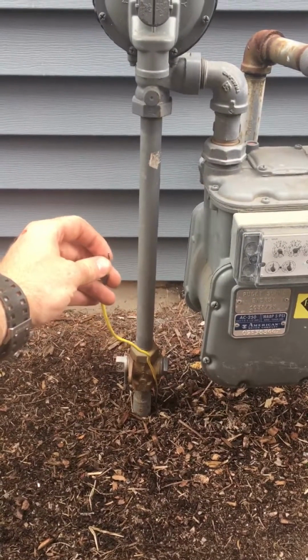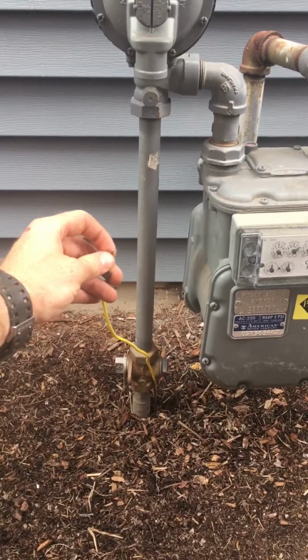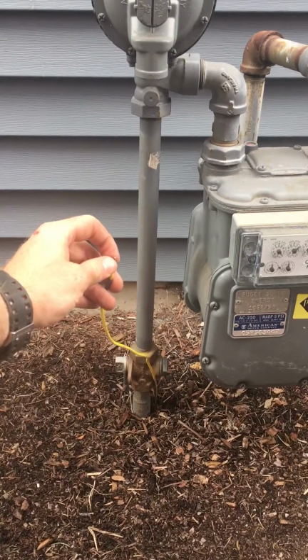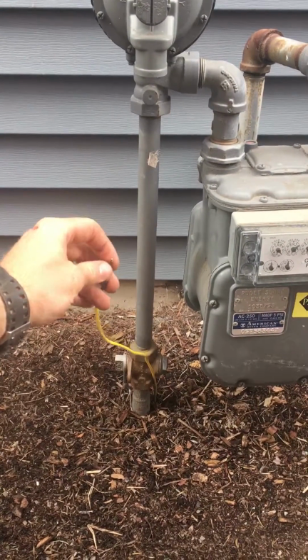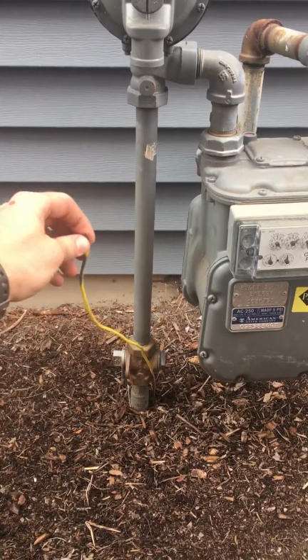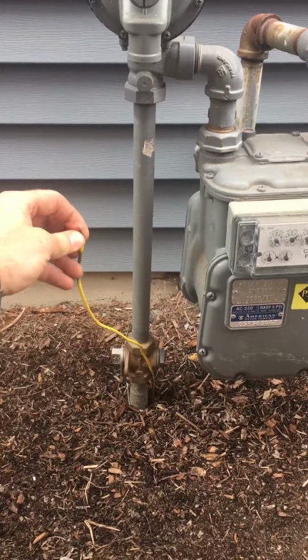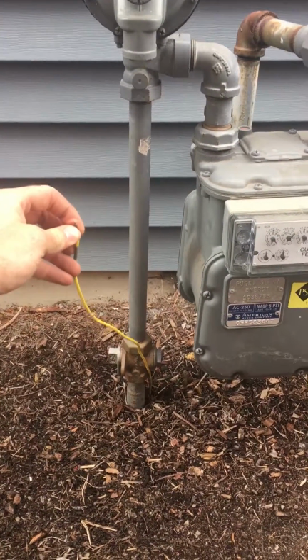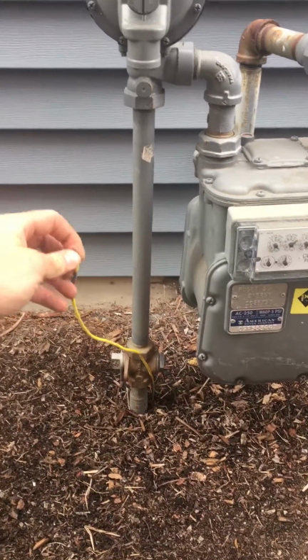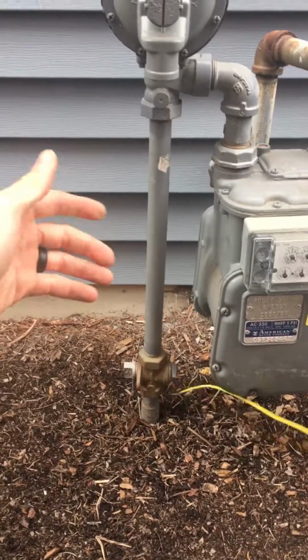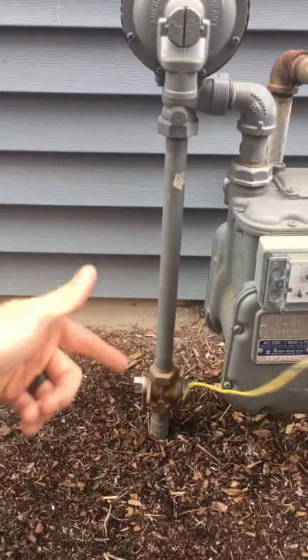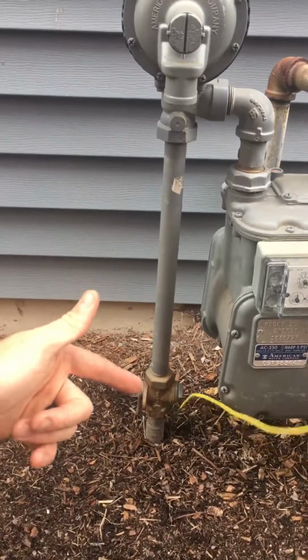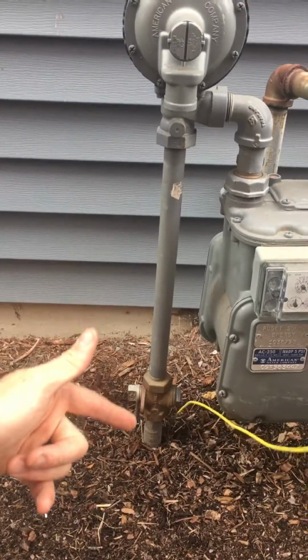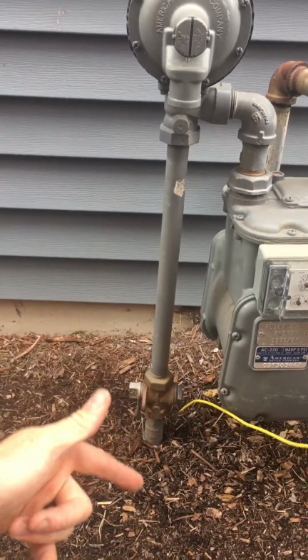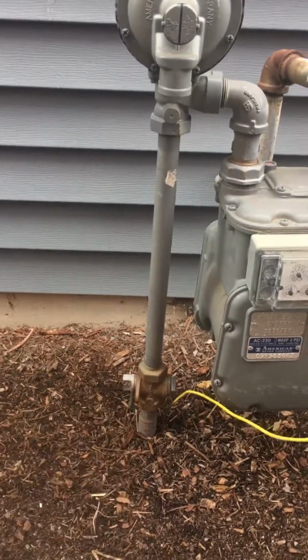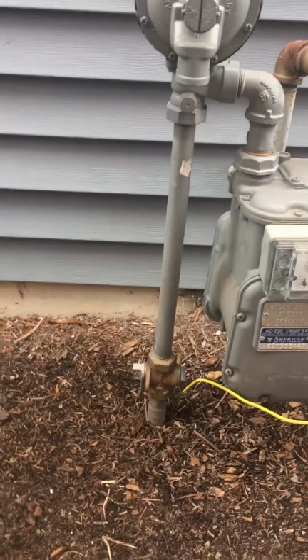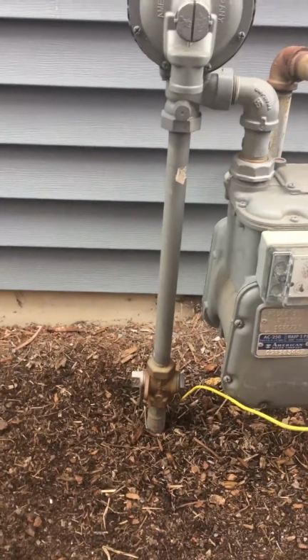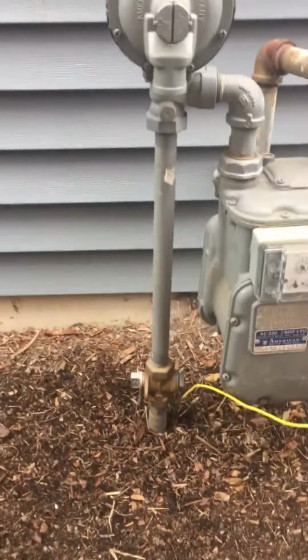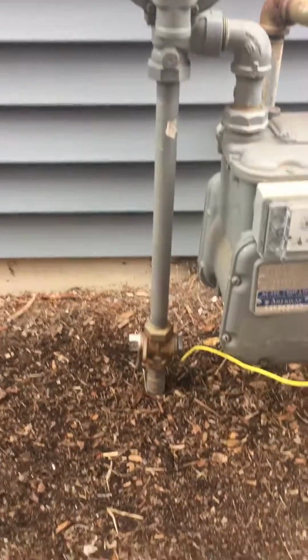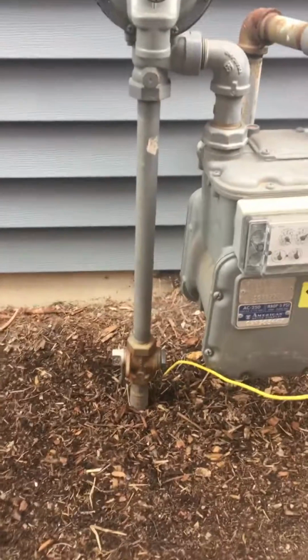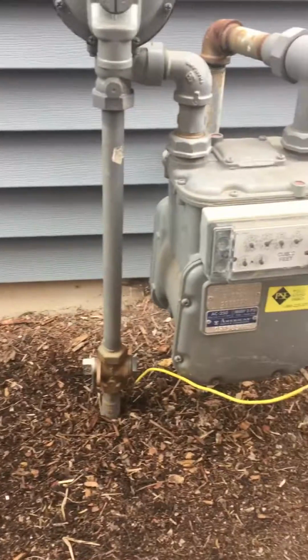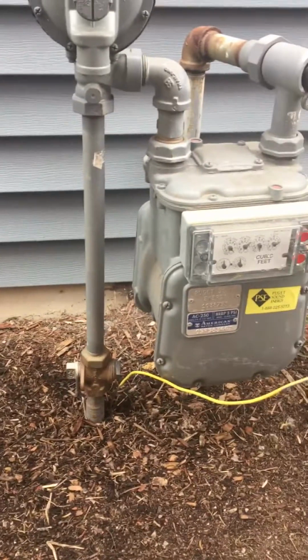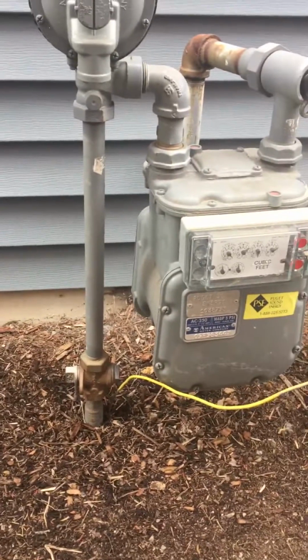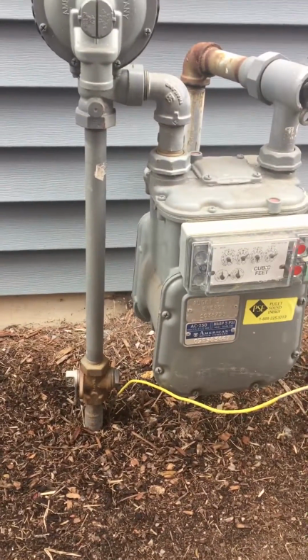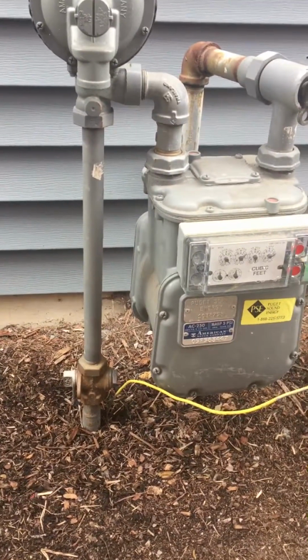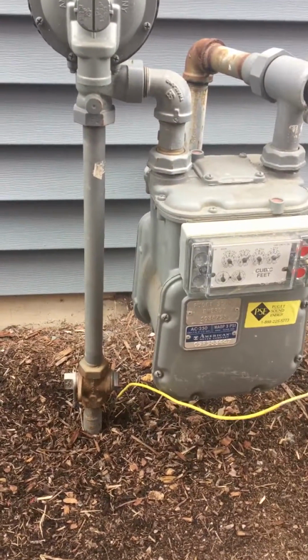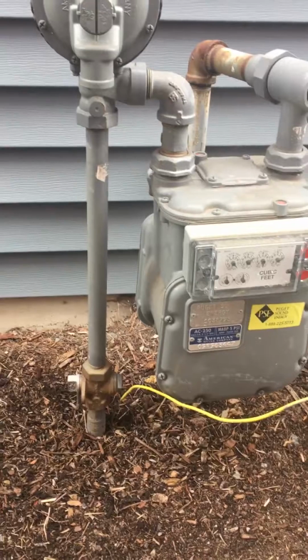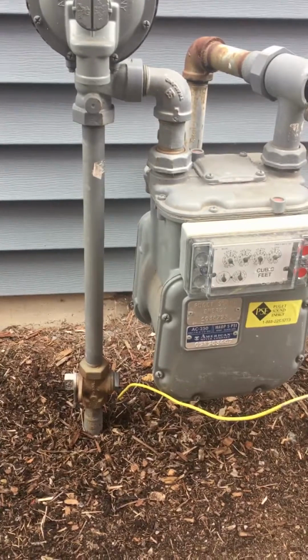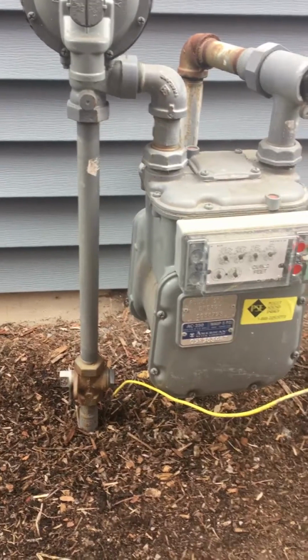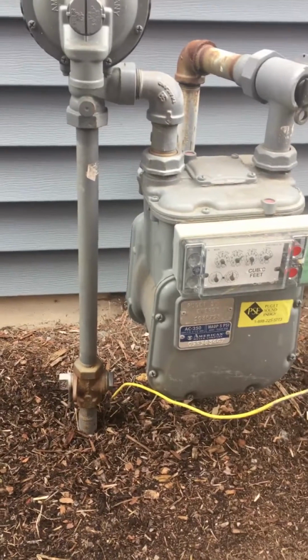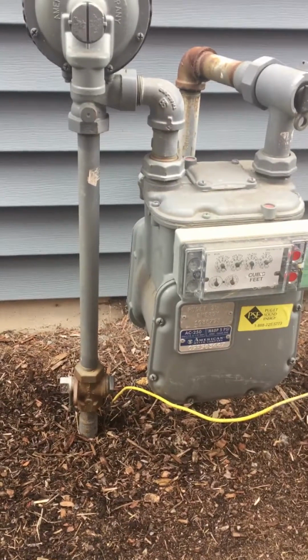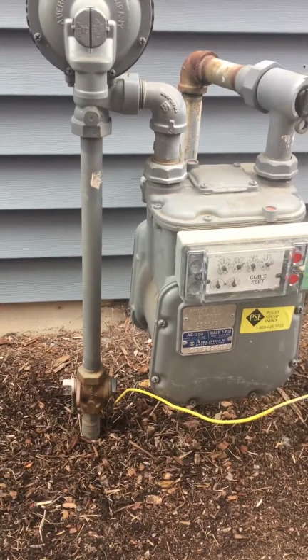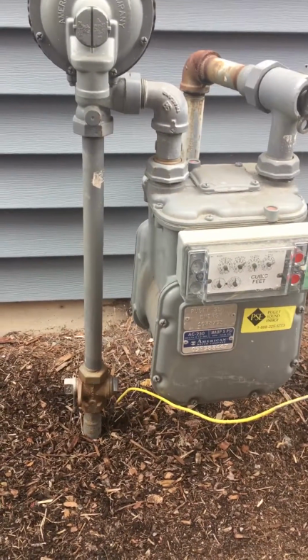They would hook a device up to this end and then they could easily trace exactly where that pipe goes. It makes it a lot easier for the utility company to find out where their lines are.